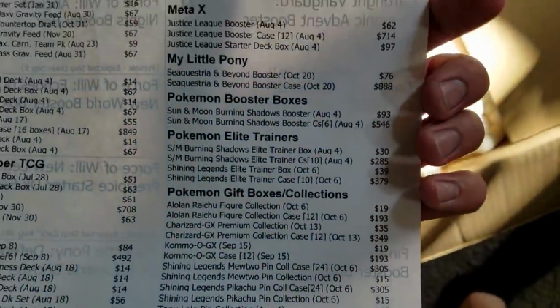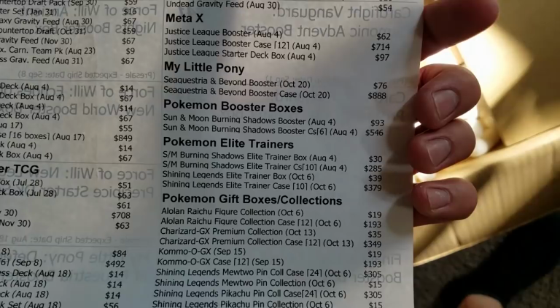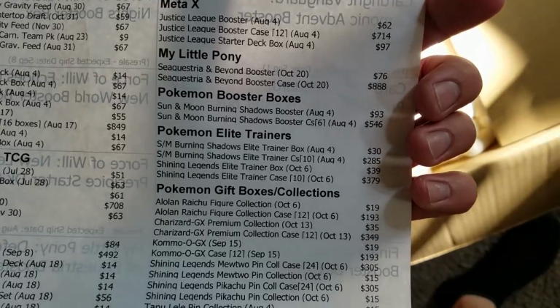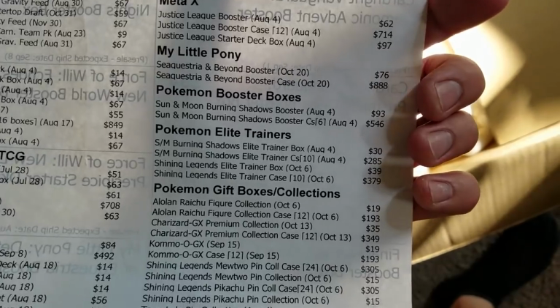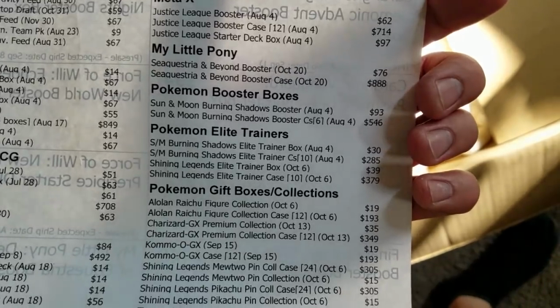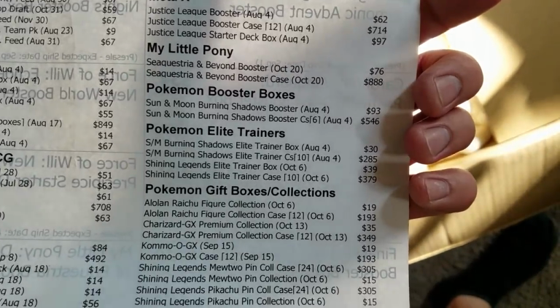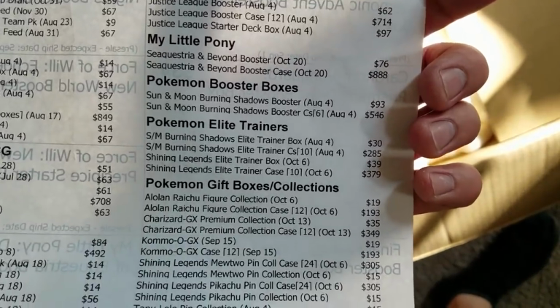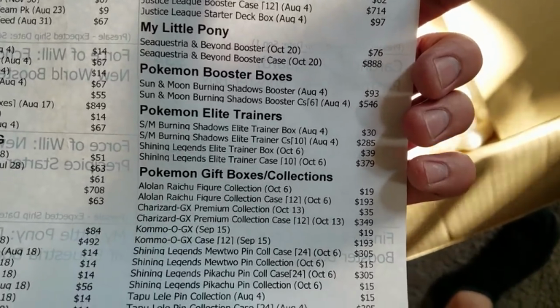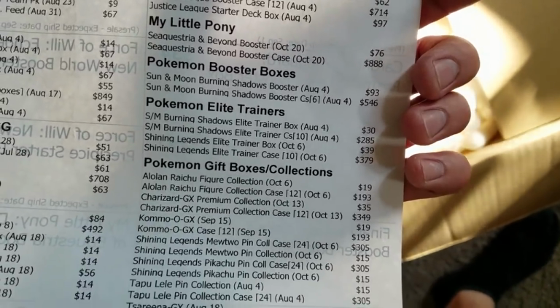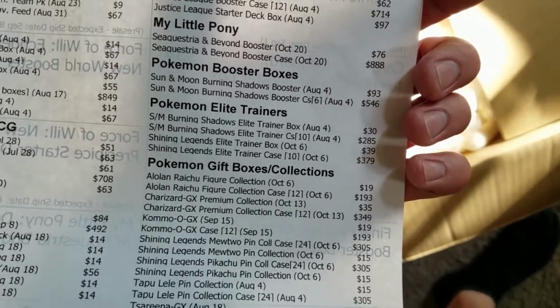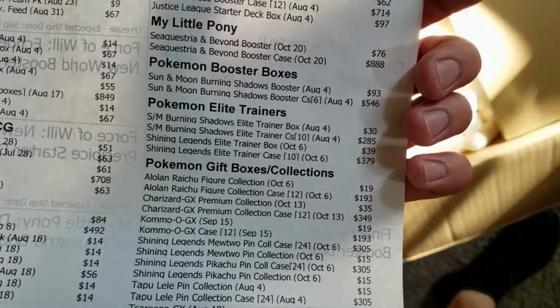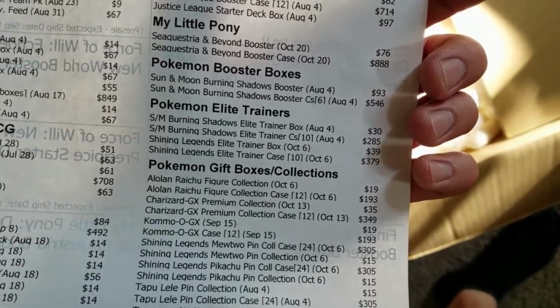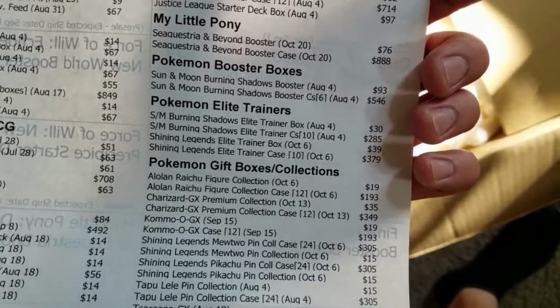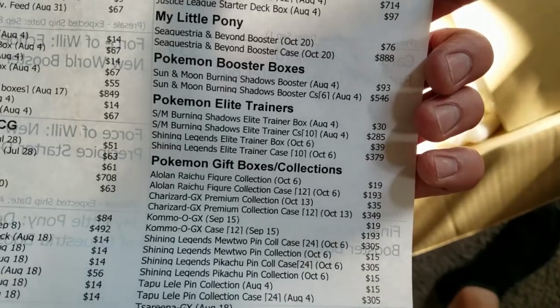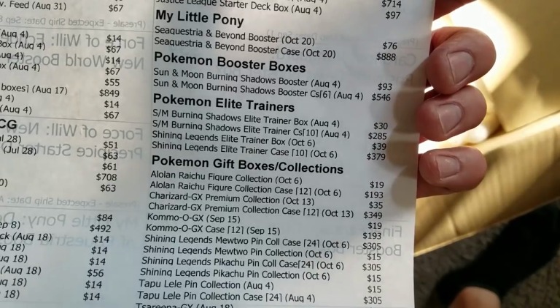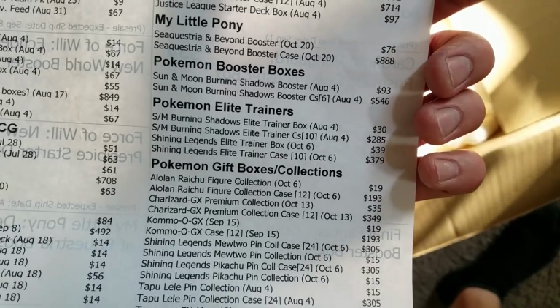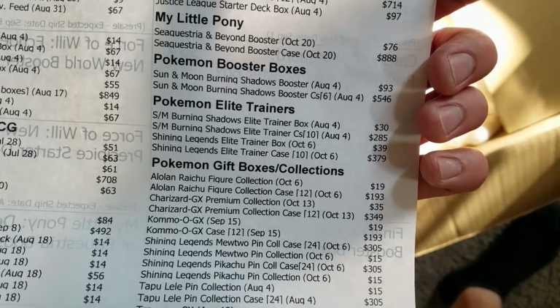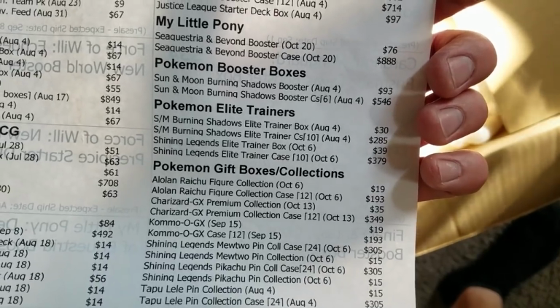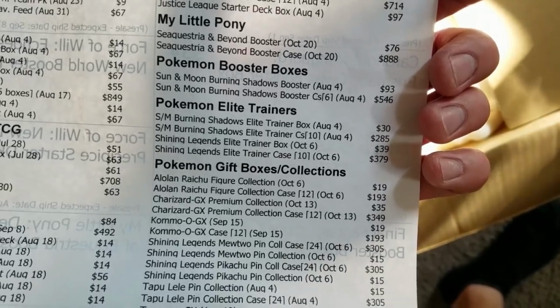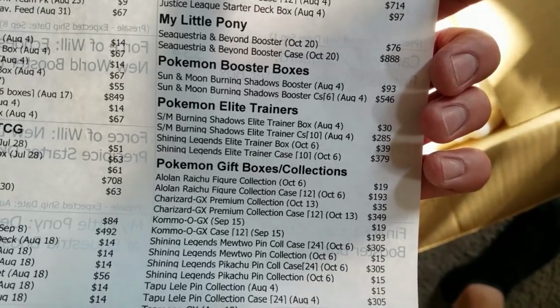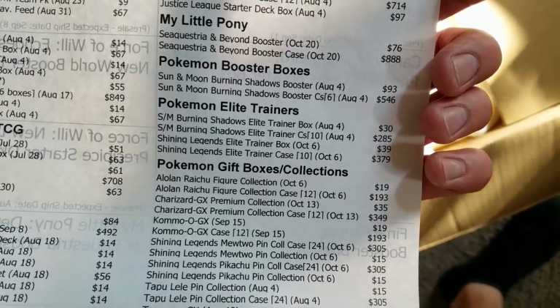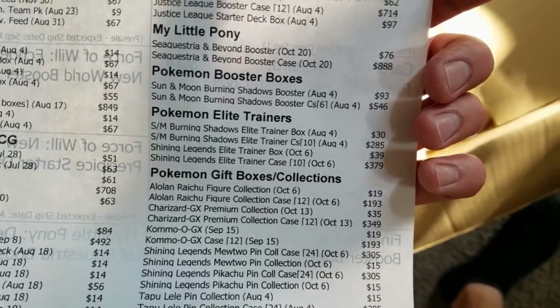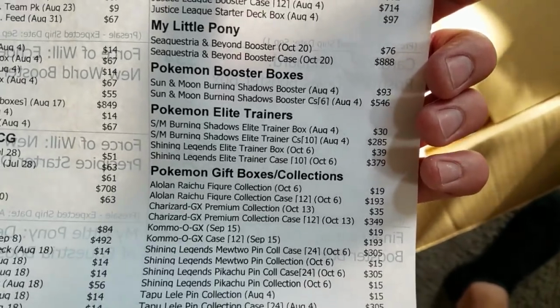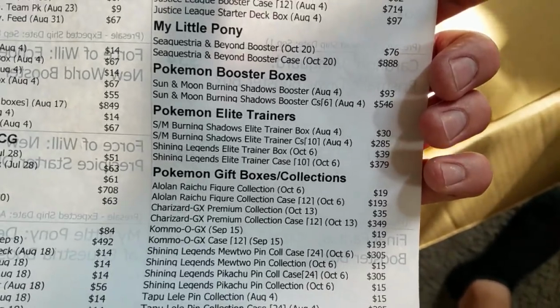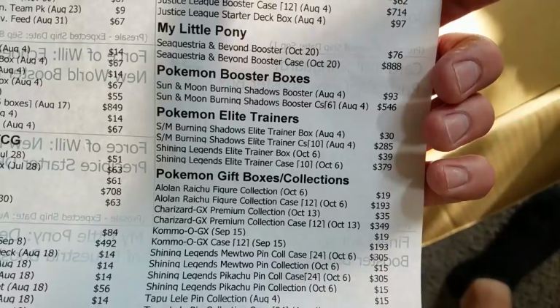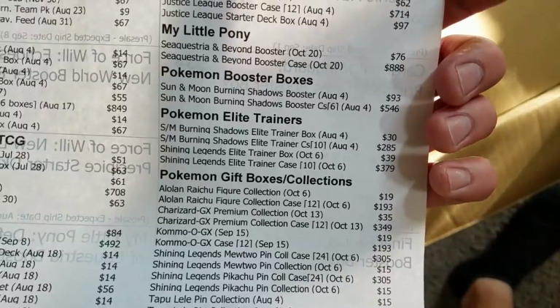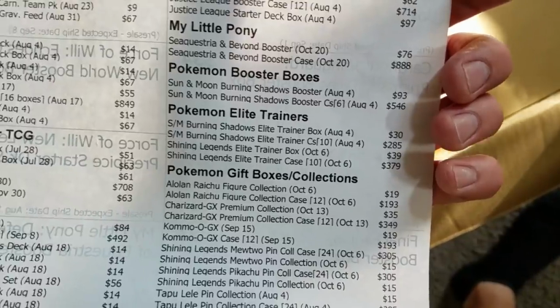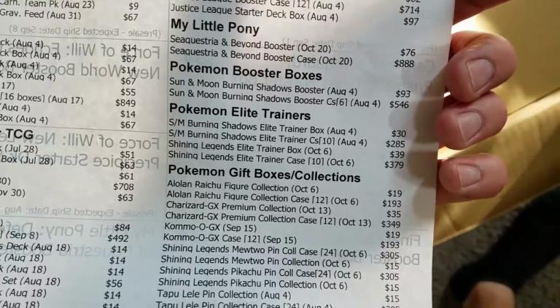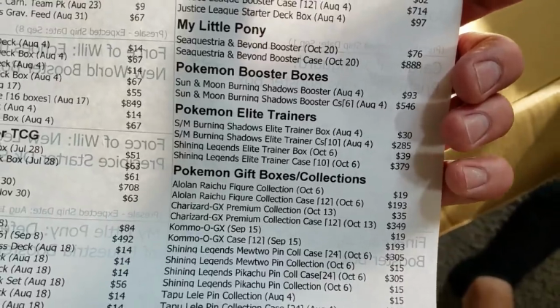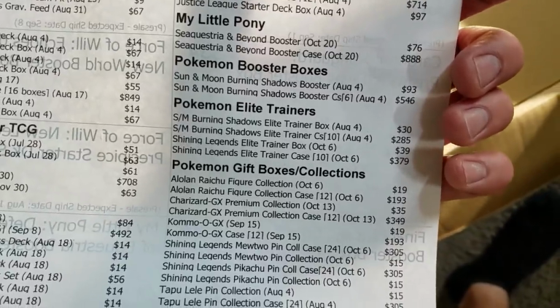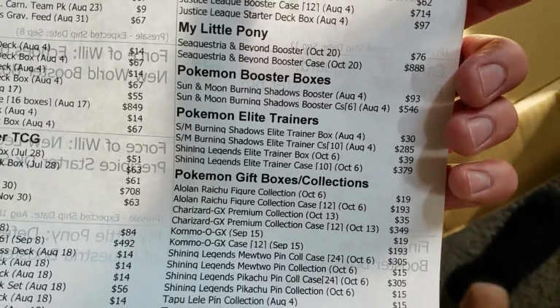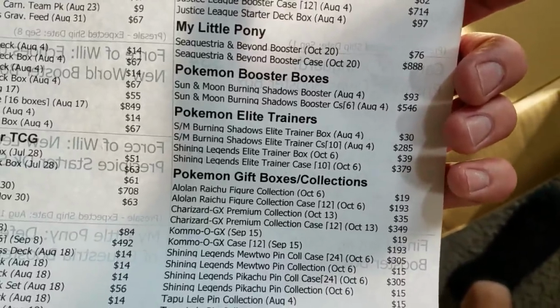Pokemon Sun and Moon Burning Shadows is coming — the Elite Trainer Box. And also the Shining Legends Elite Trainer Box.